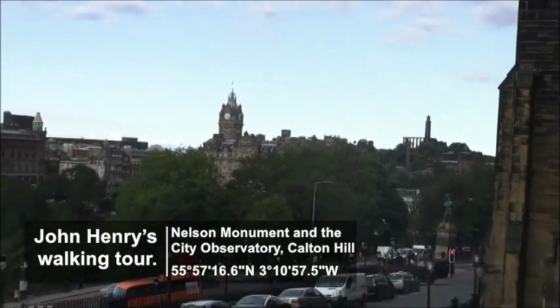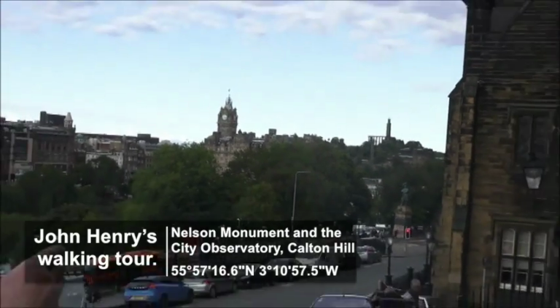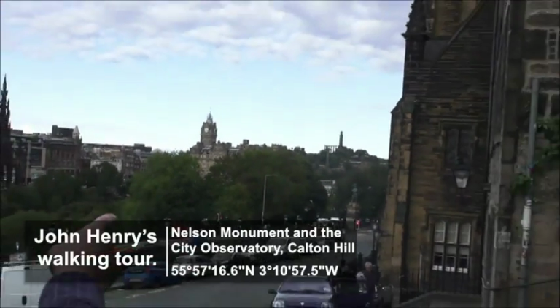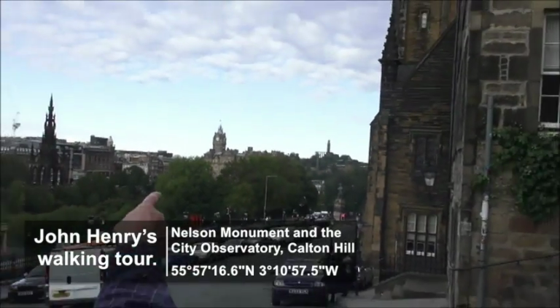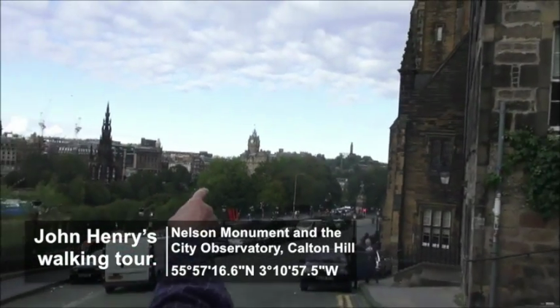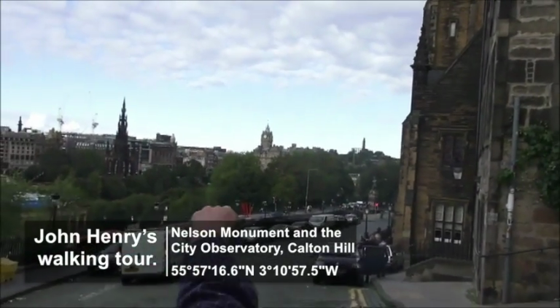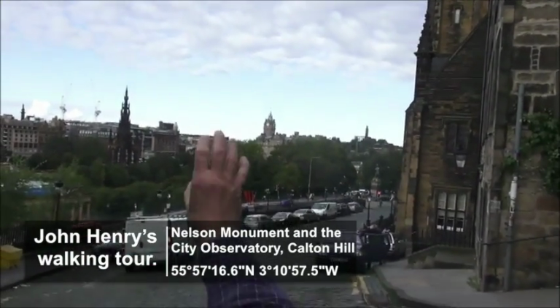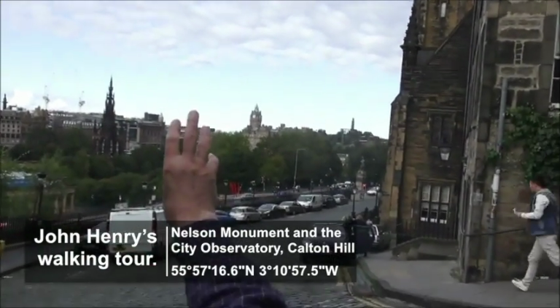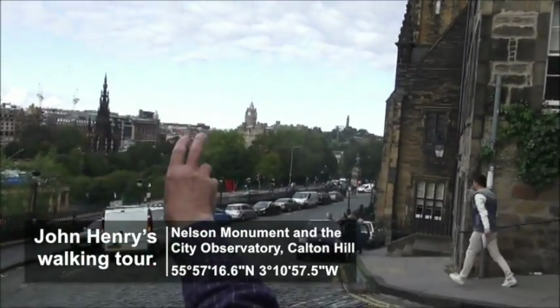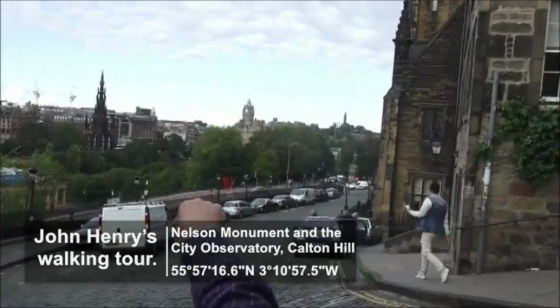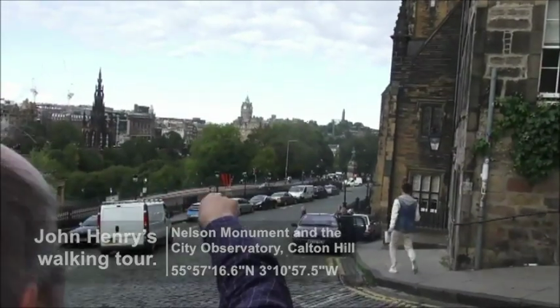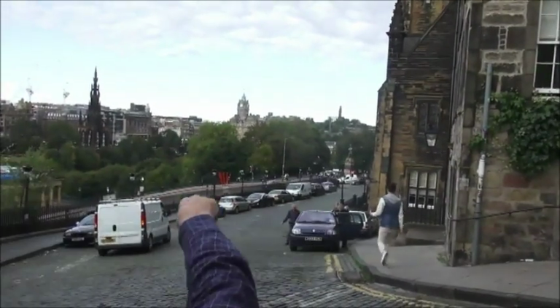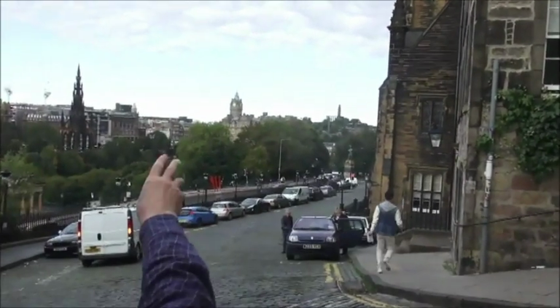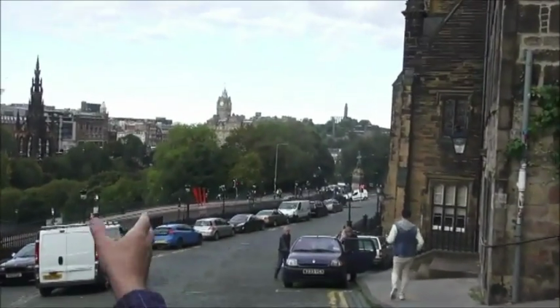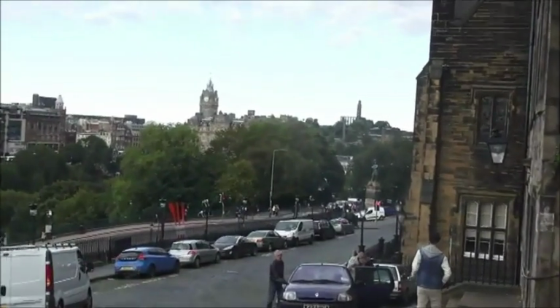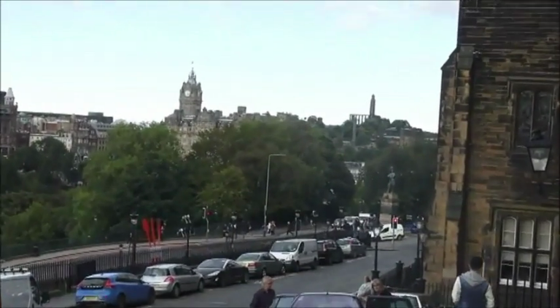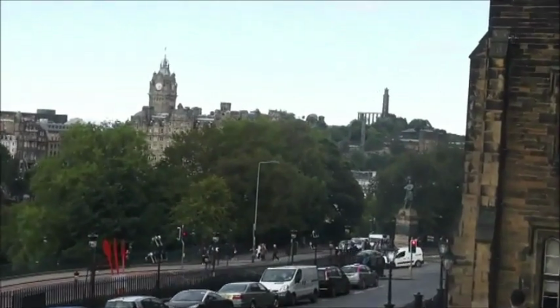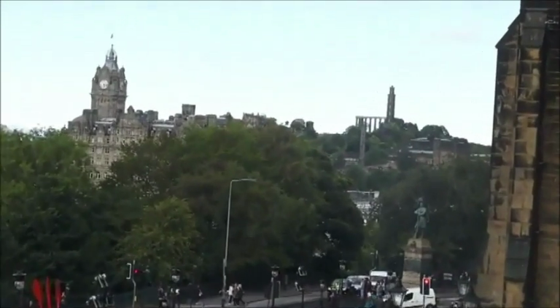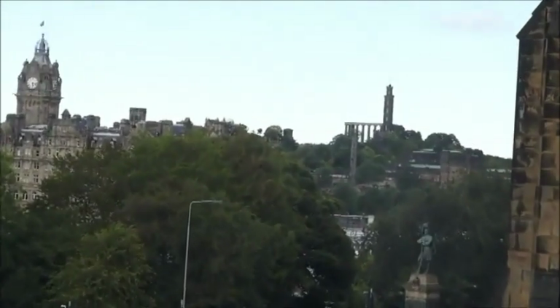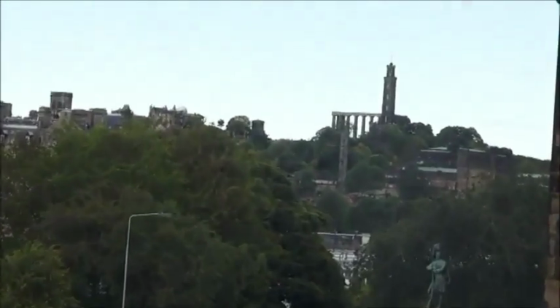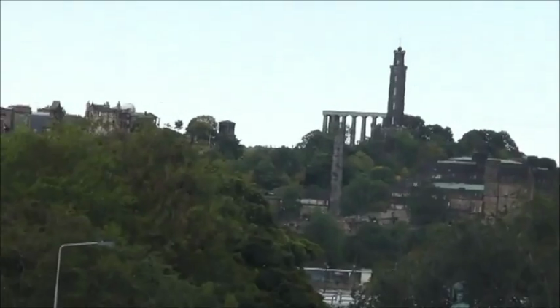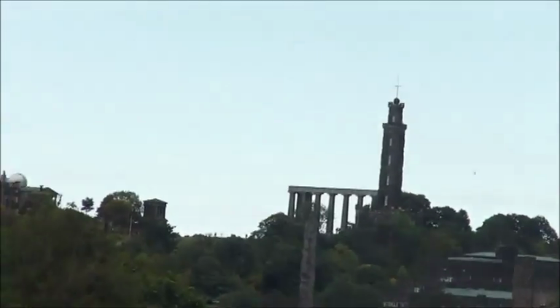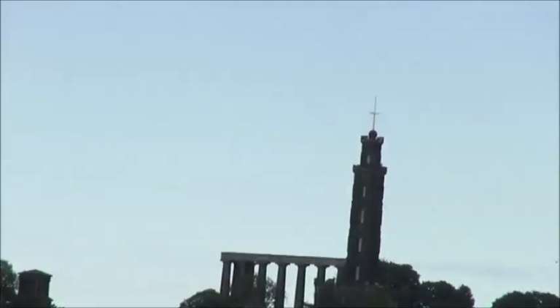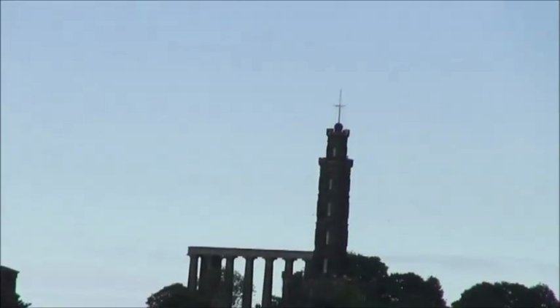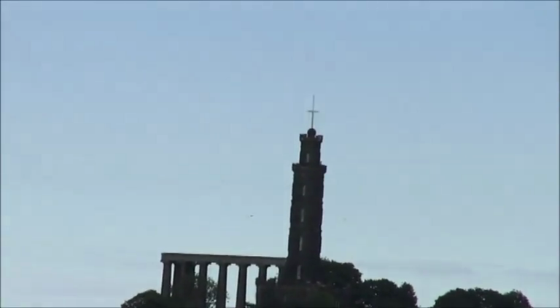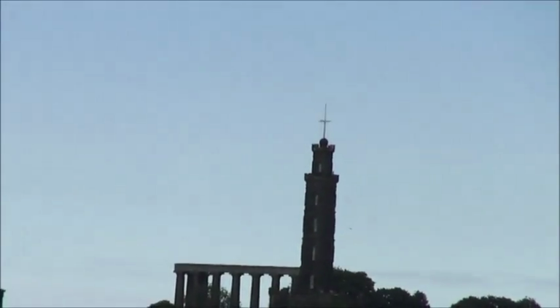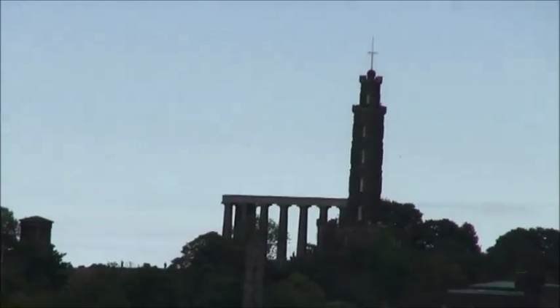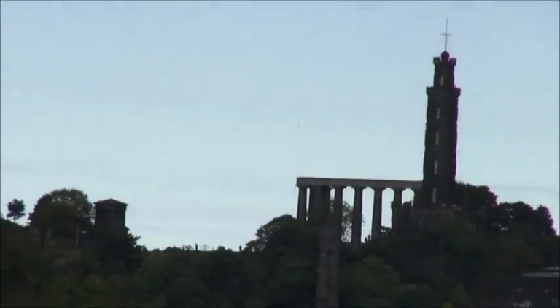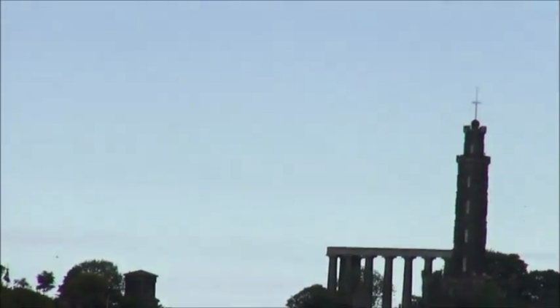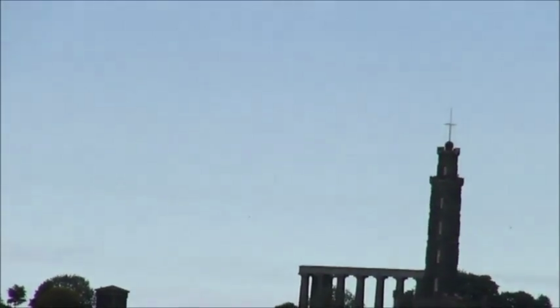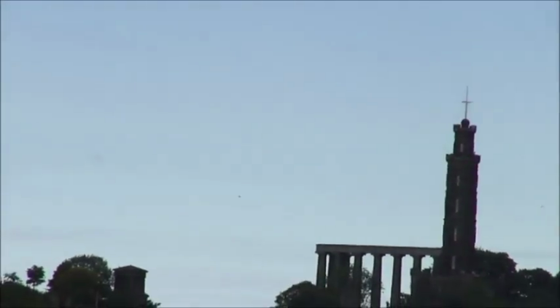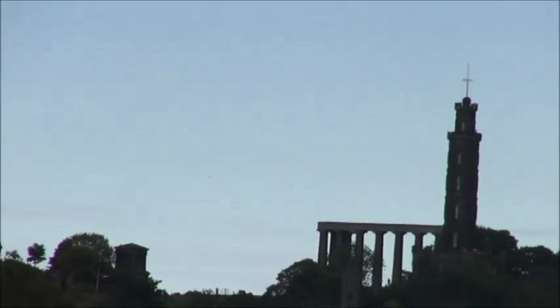This tower with a cross on top, which is actually a ship's mast, is called Nelson's Column — Edinburgh's Nelson's Column, as opposed to the one in Trafalgar Square. It's meant to look a bit like a telescope in its design.